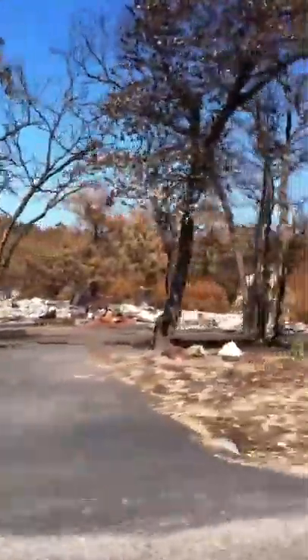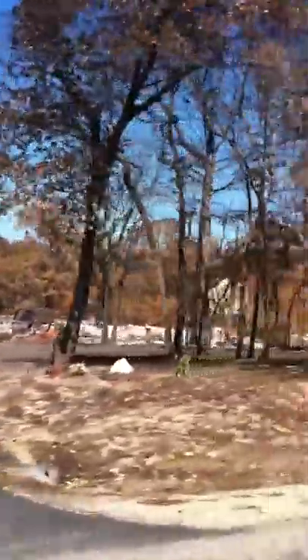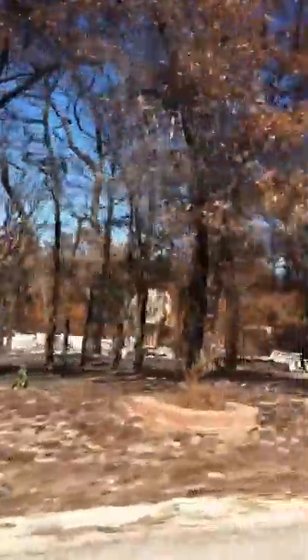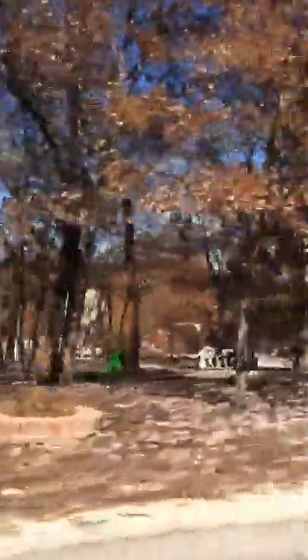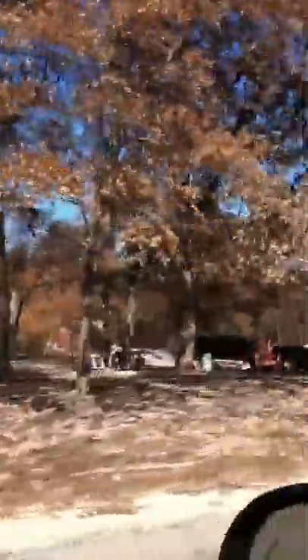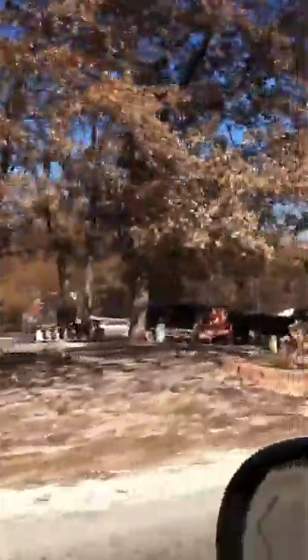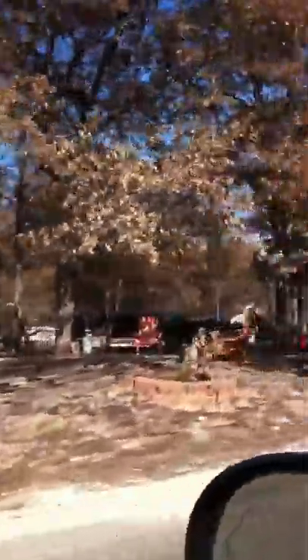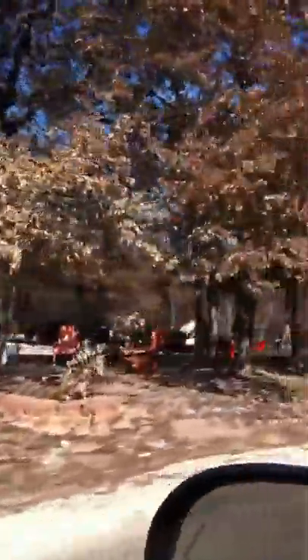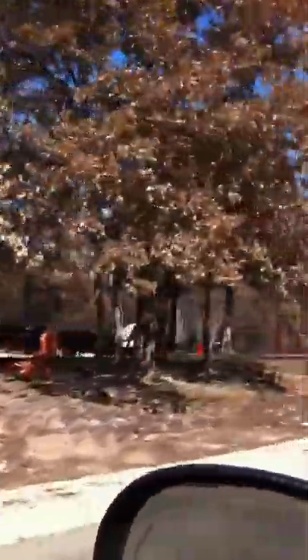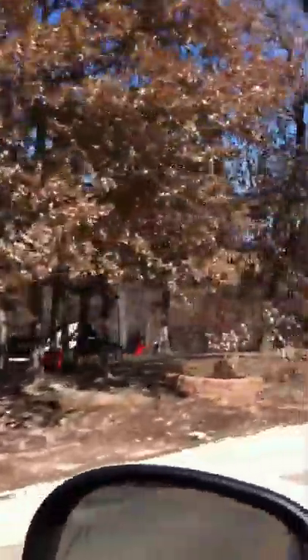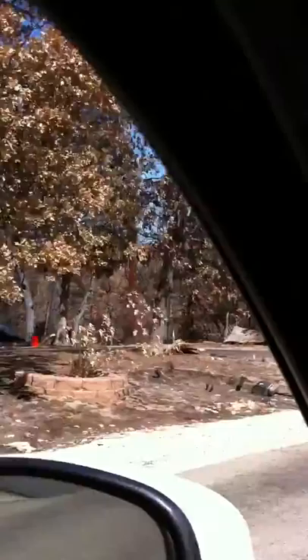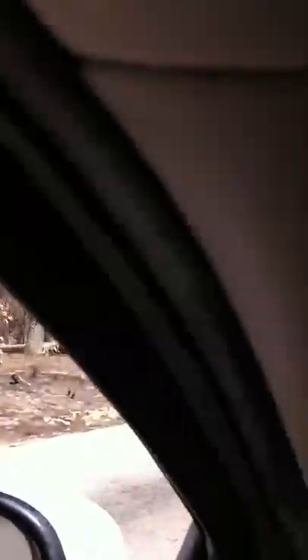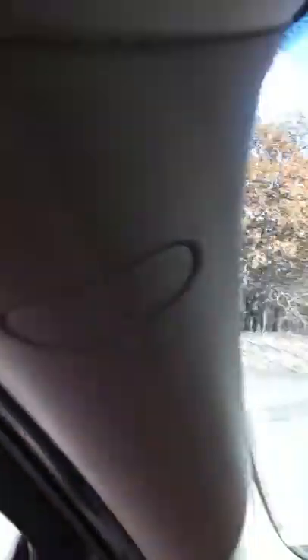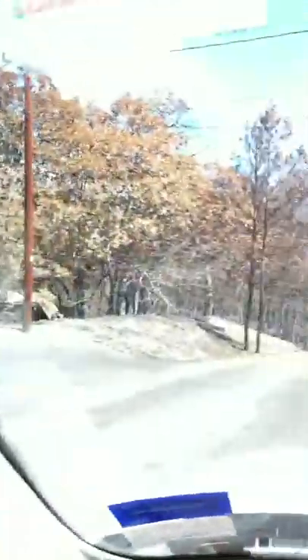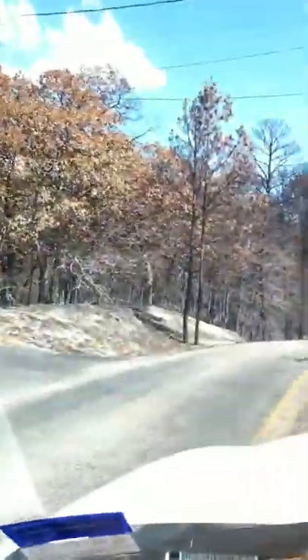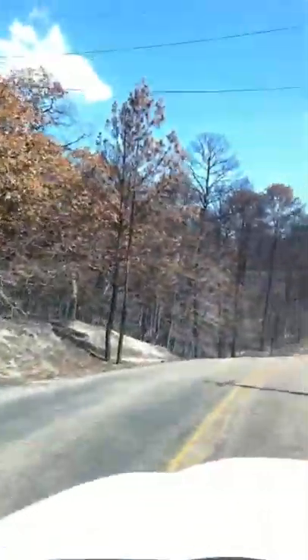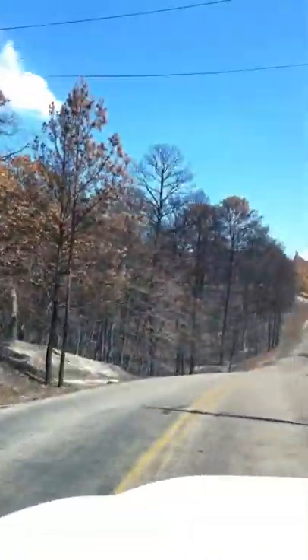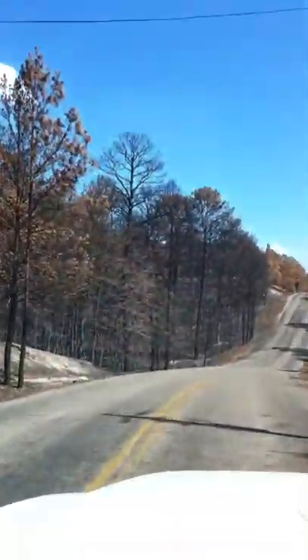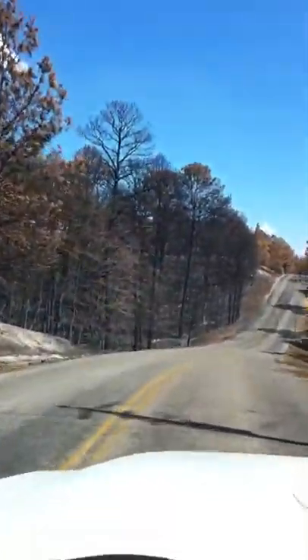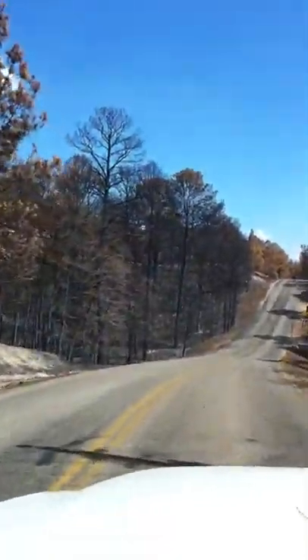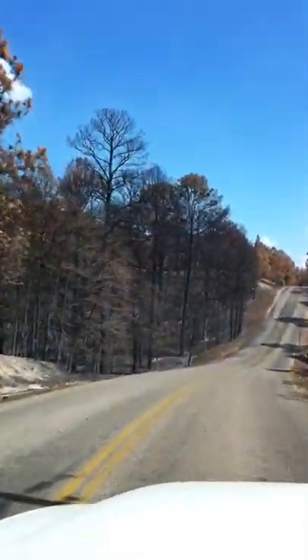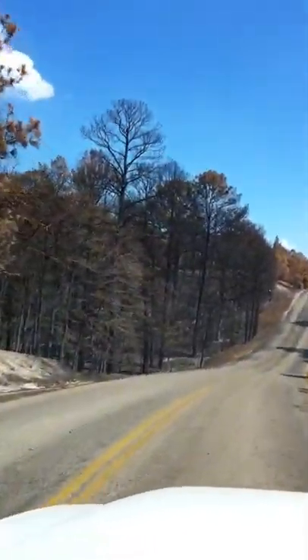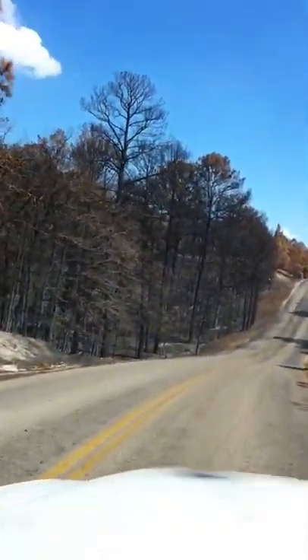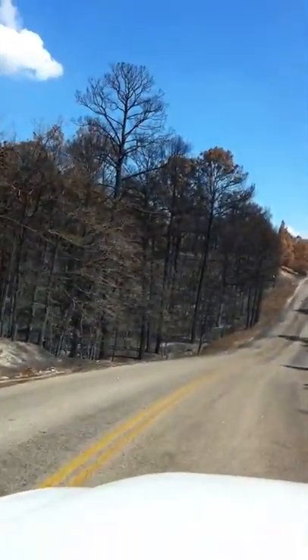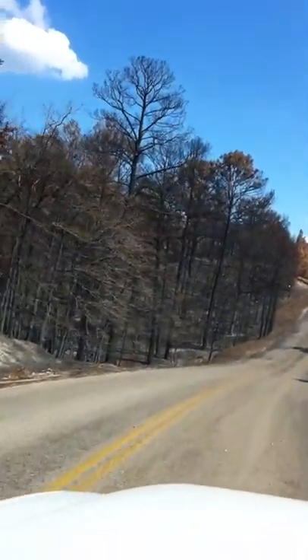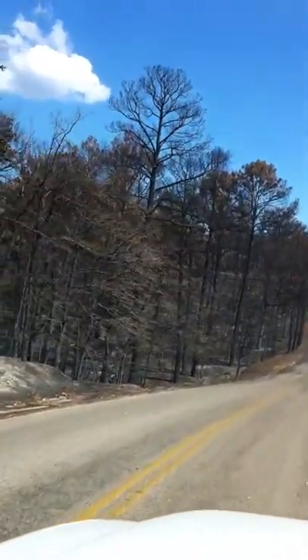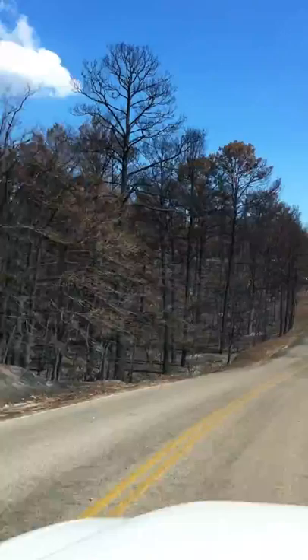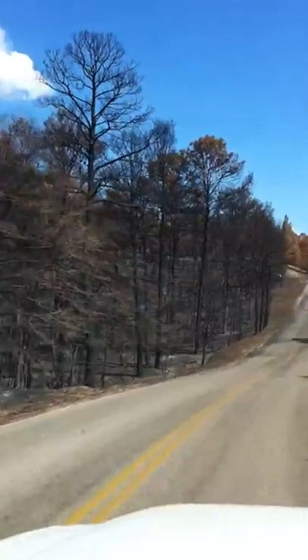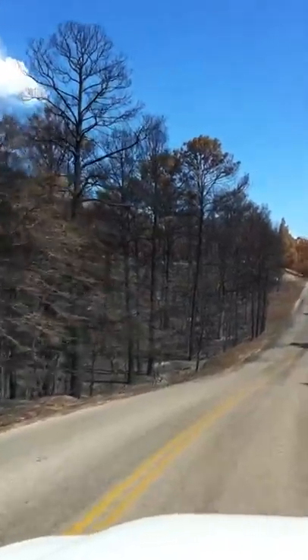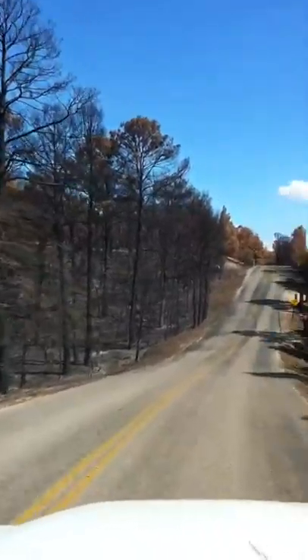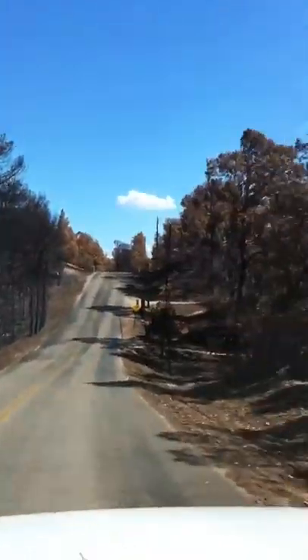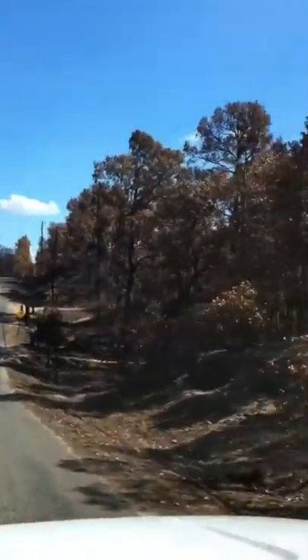That used to be a house right there. As you can see in the background, every tree is brown. Look up here — it's just black. It's not even brown, it's black. The tree is completely dead.